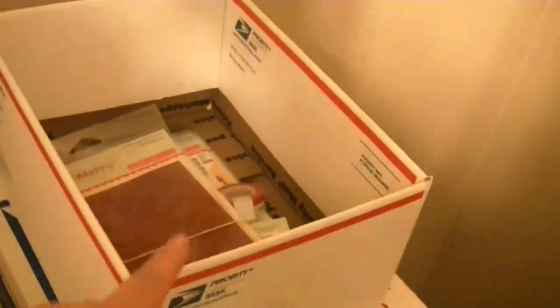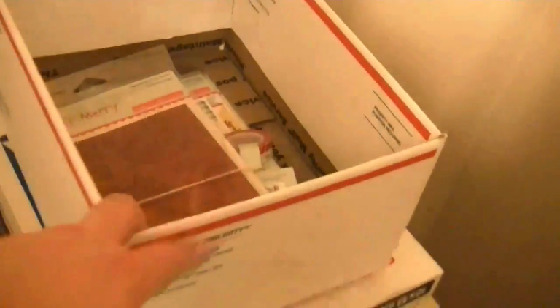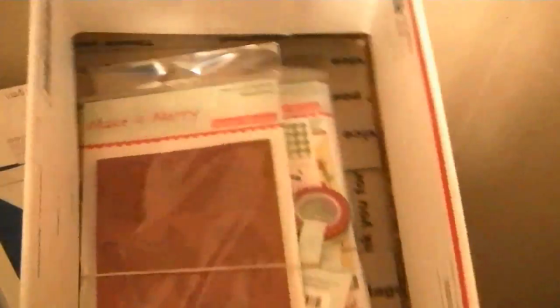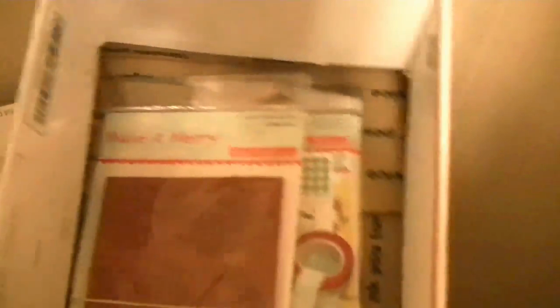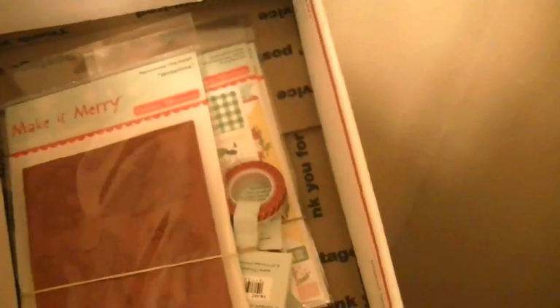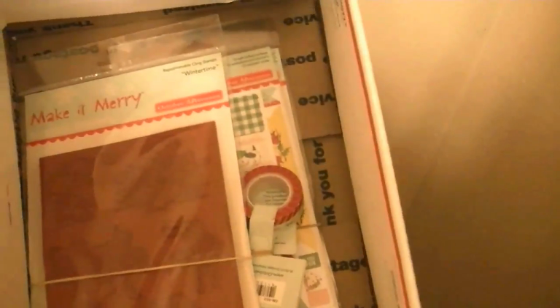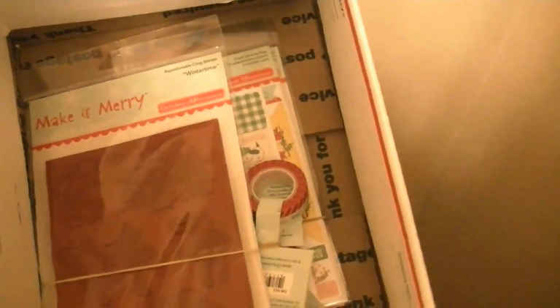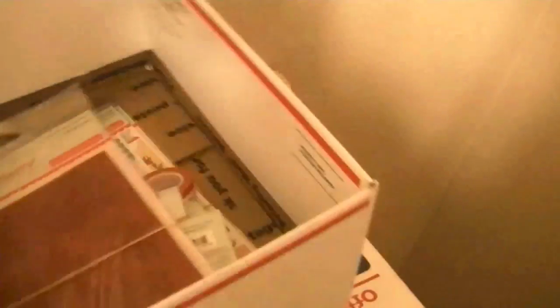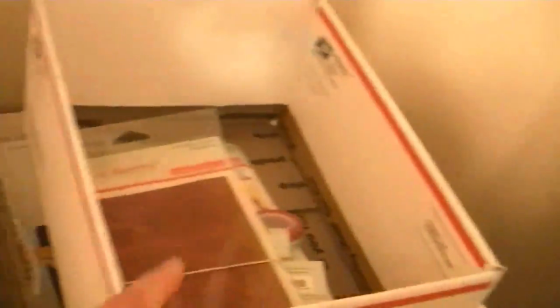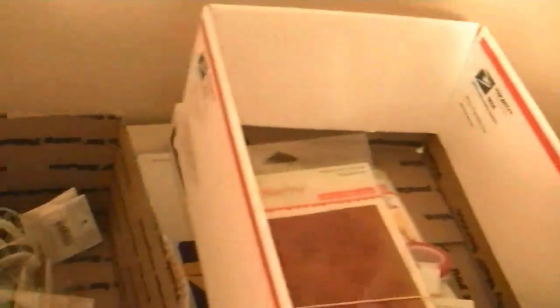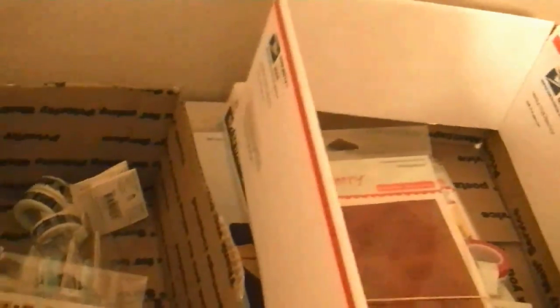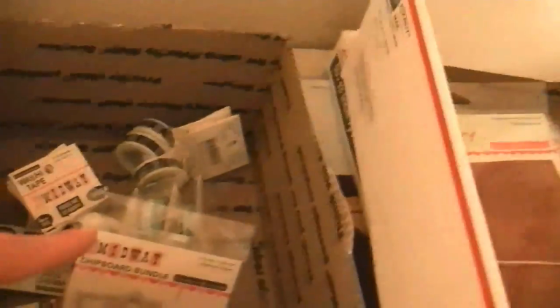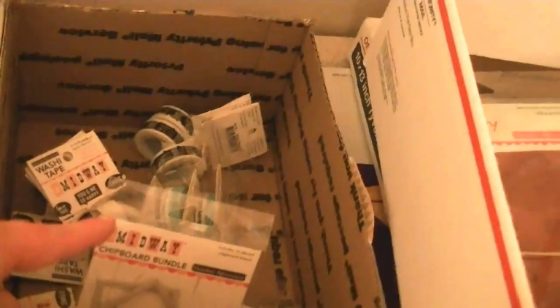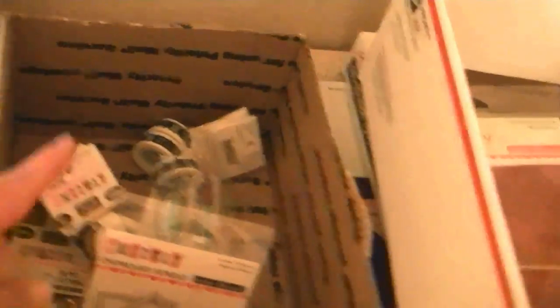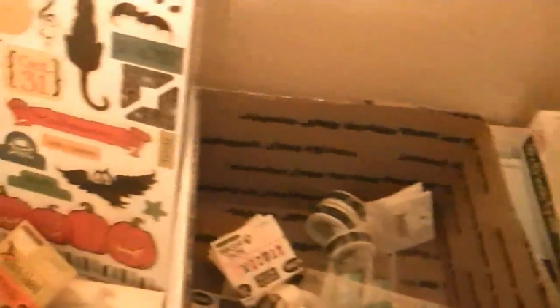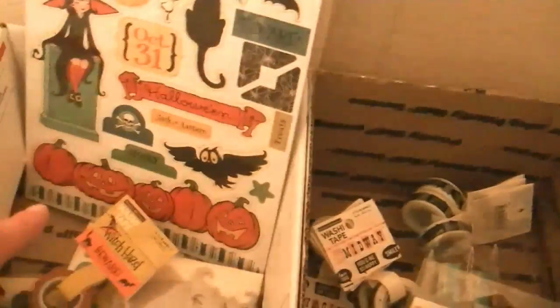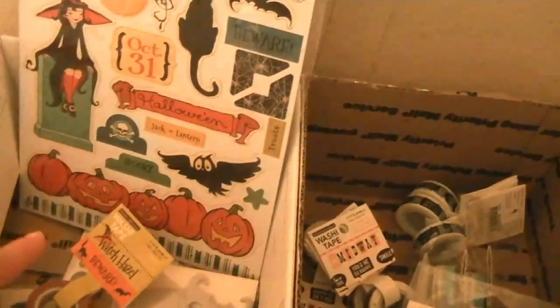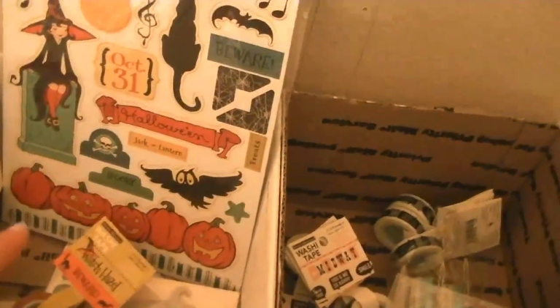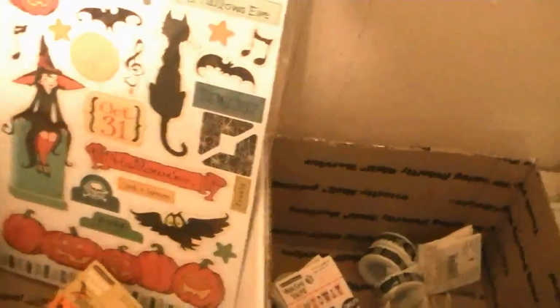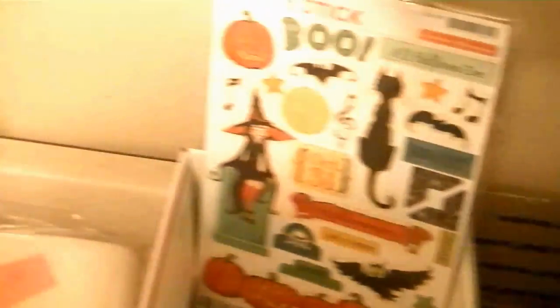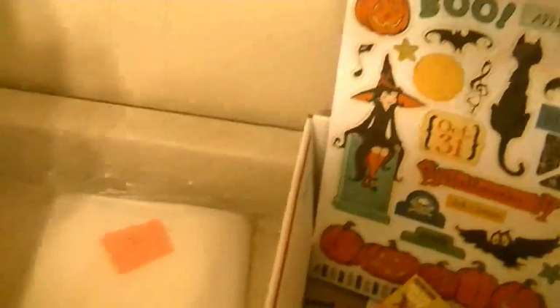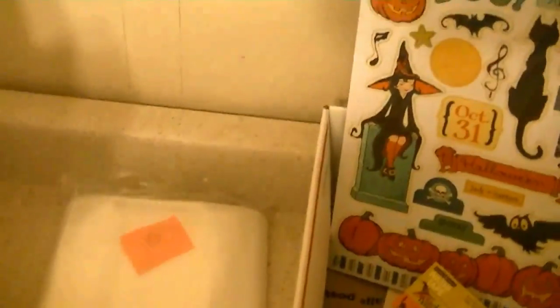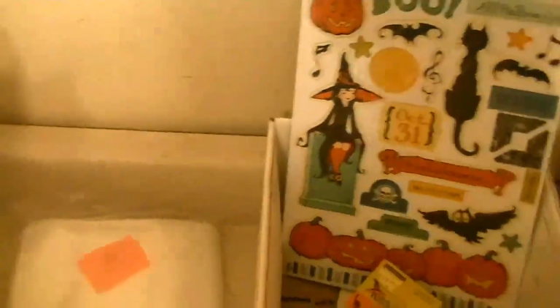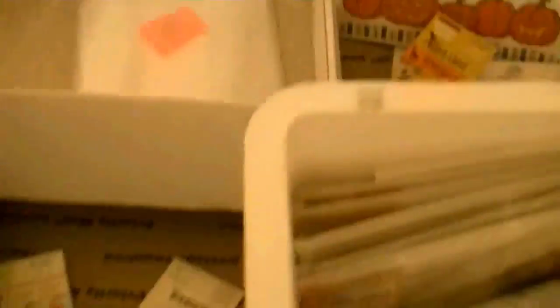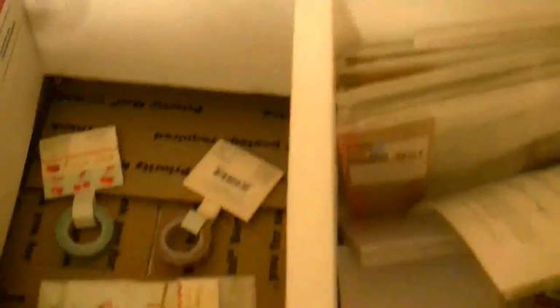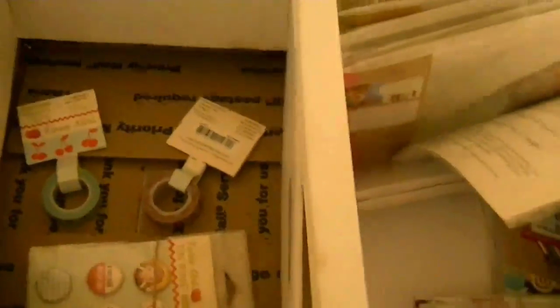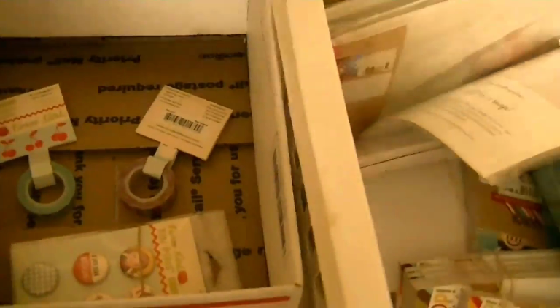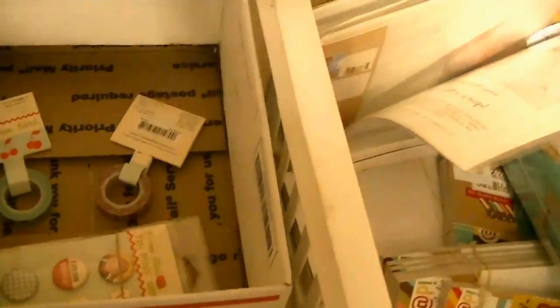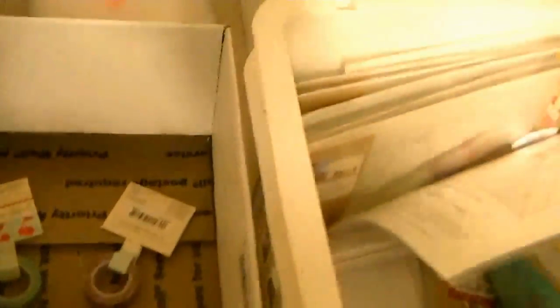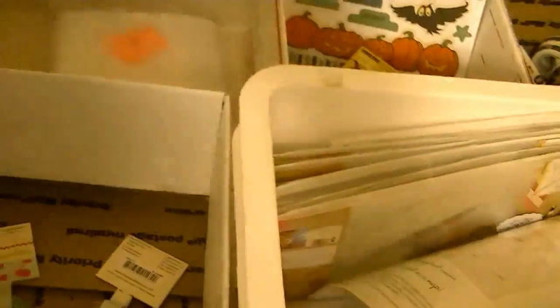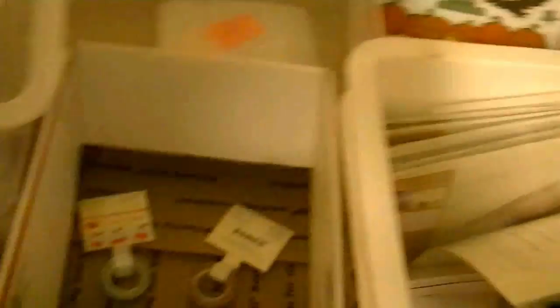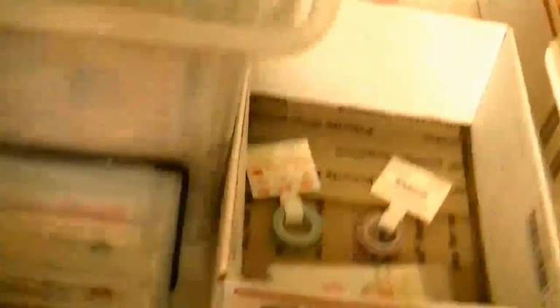Back here I have a box — this is what's left of my Make it Mary stuff. This is my midway box, this is my witch hazel box, those are just Ziploc bags. This is my farm girl box — there's not a lot of that left.